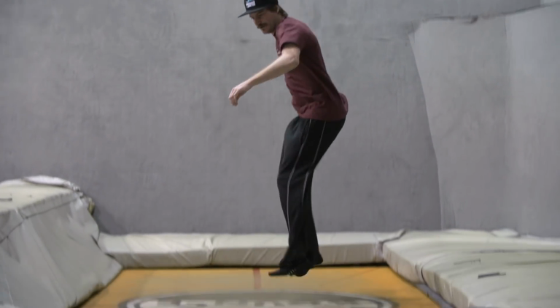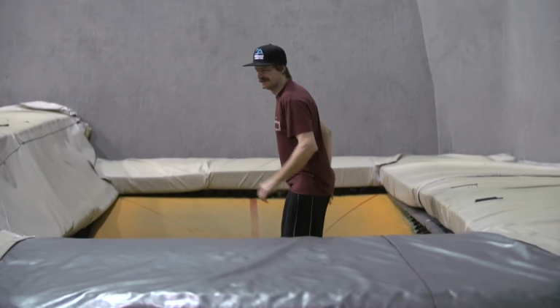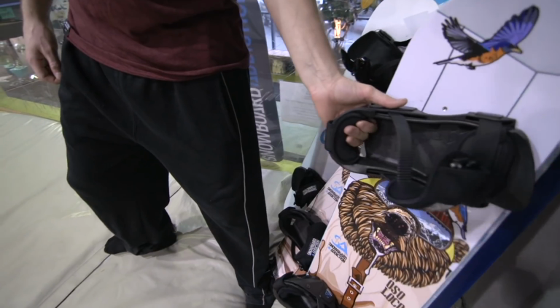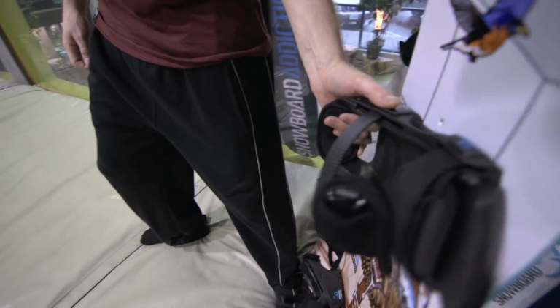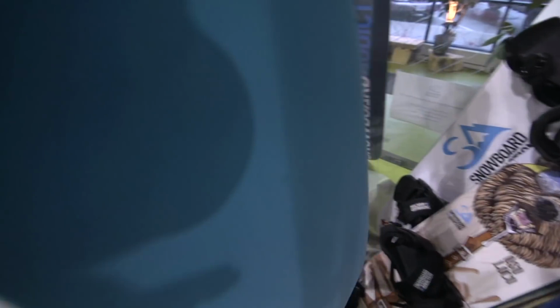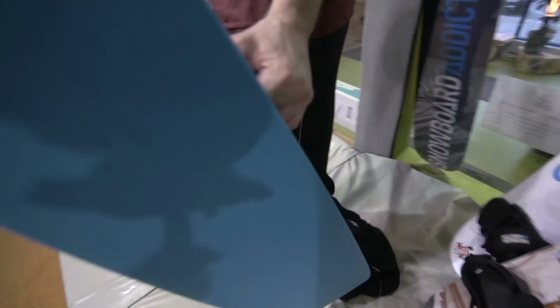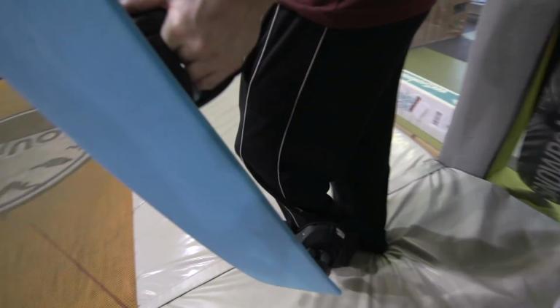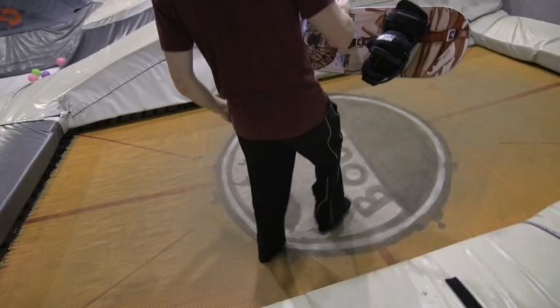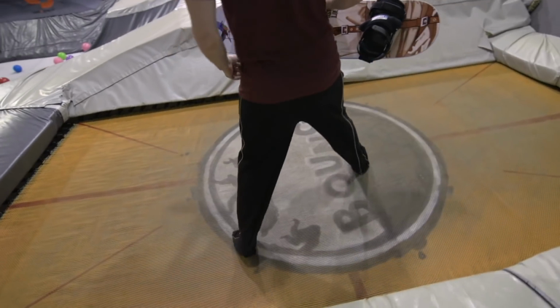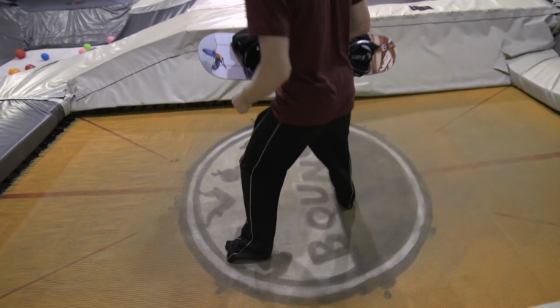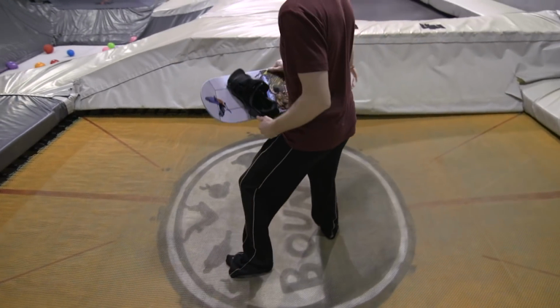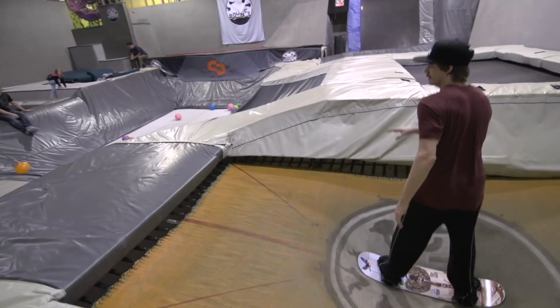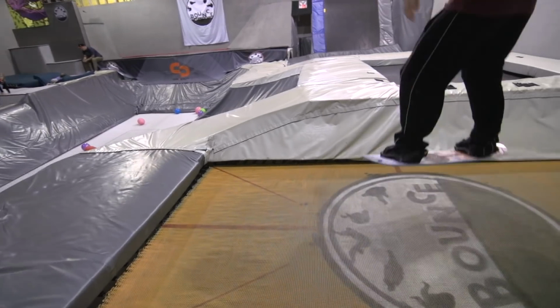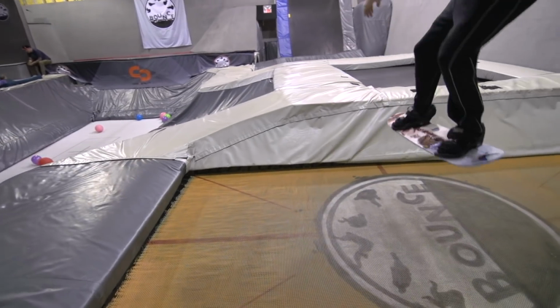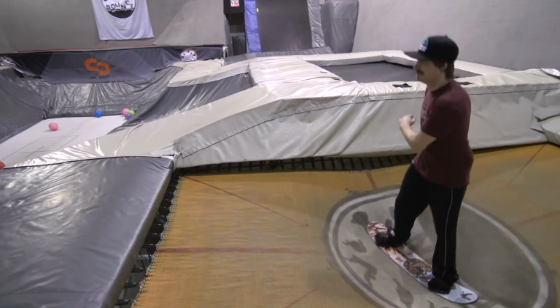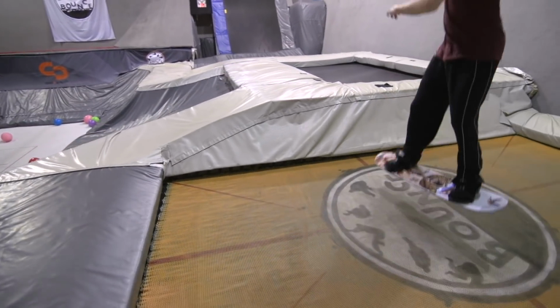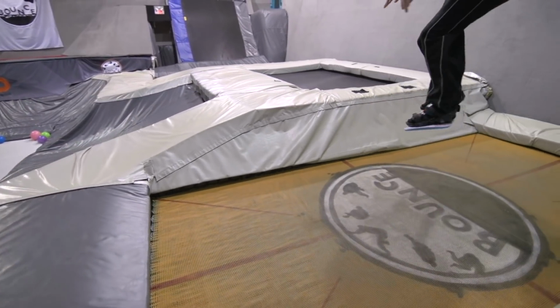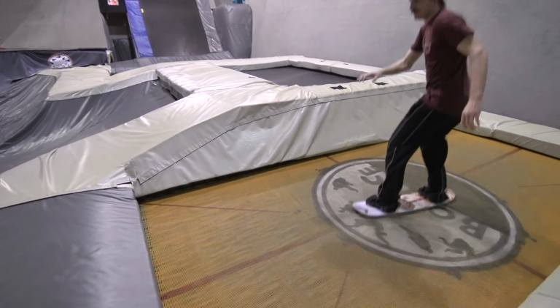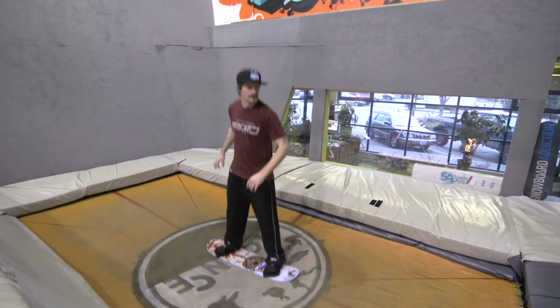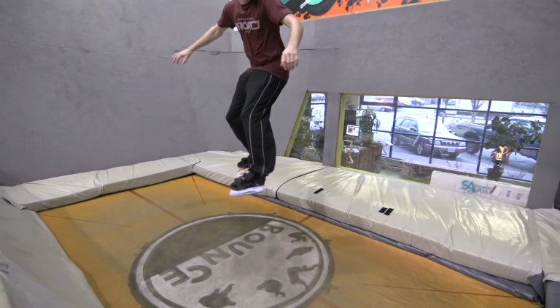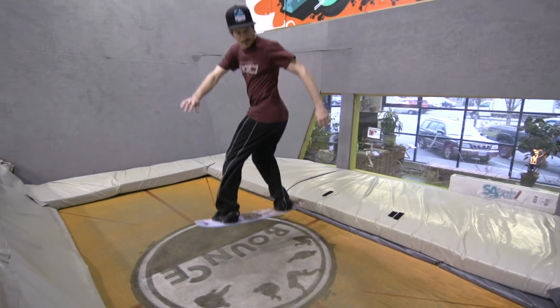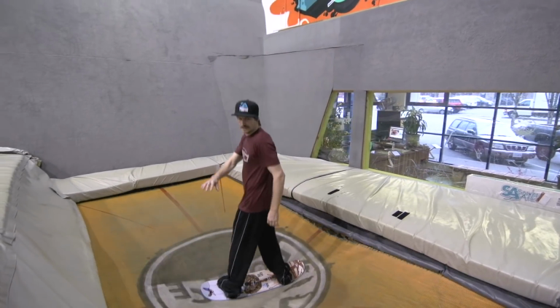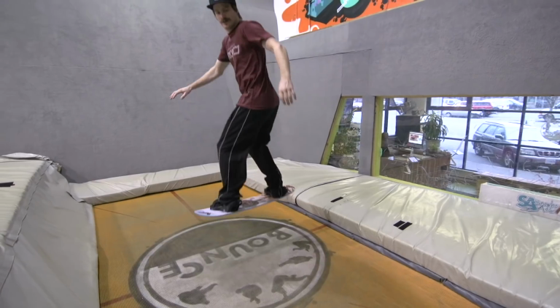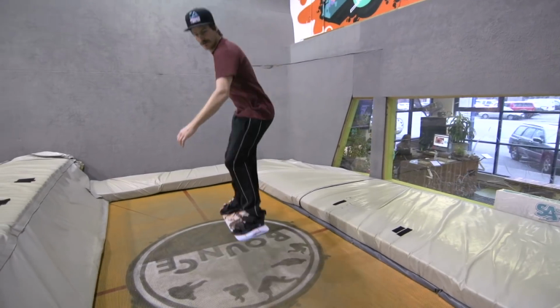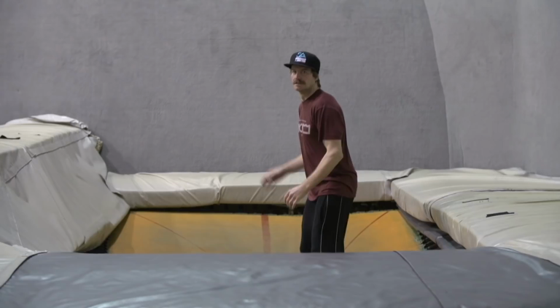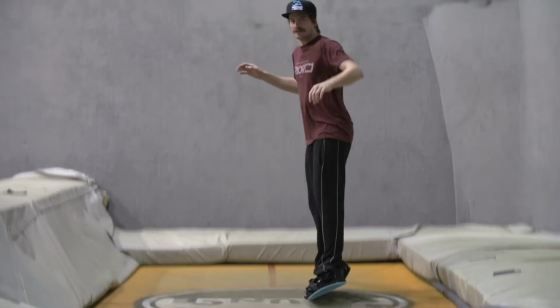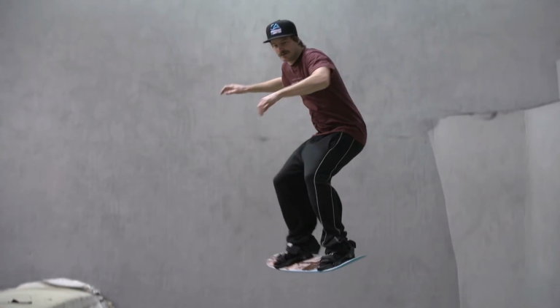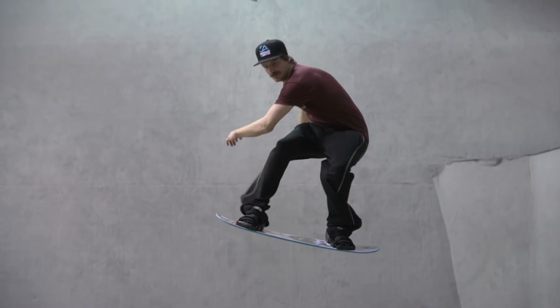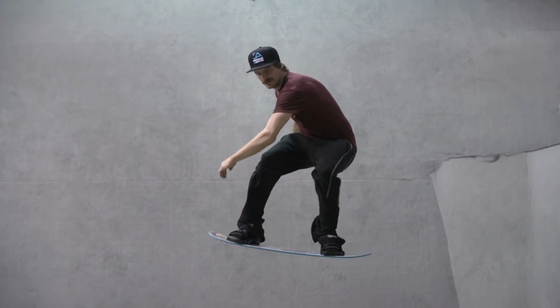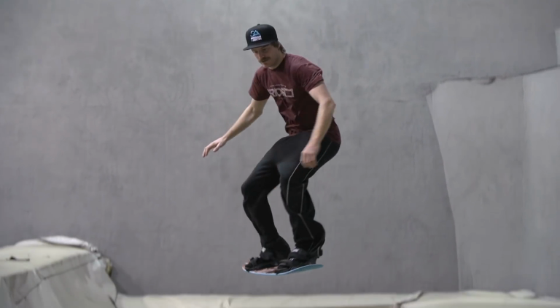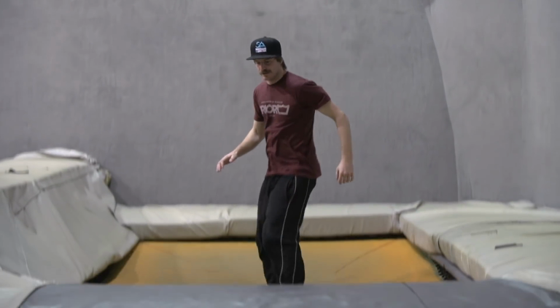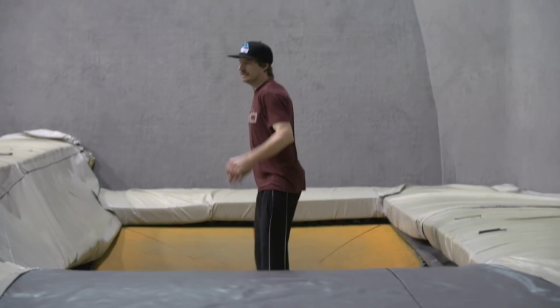Now it's time to grab the balance board for that real snowboard feel. Go through the same steps with the board on, starting by breaking the trick down into two parts, then putting it all together for a frontside shifty and backside shifty.